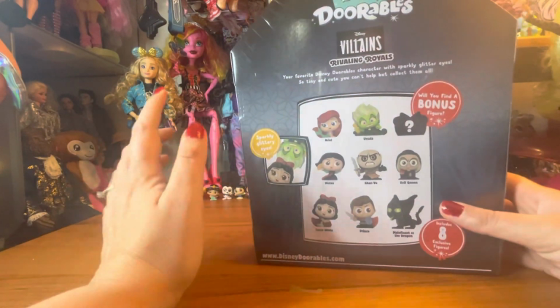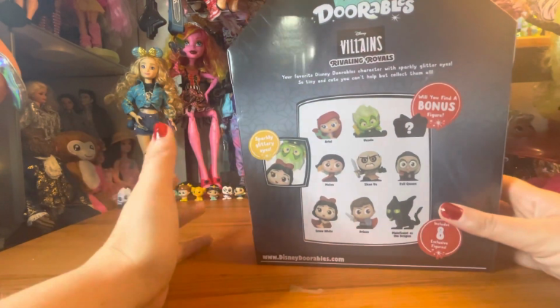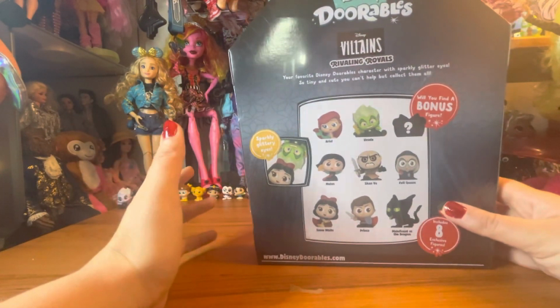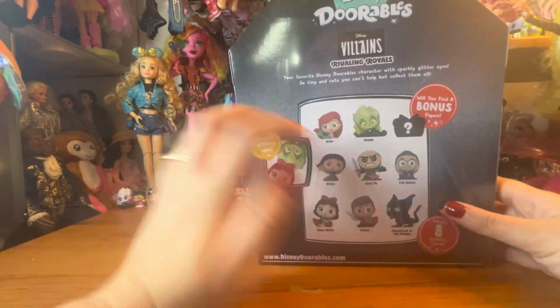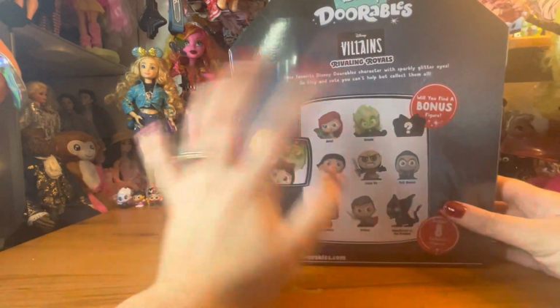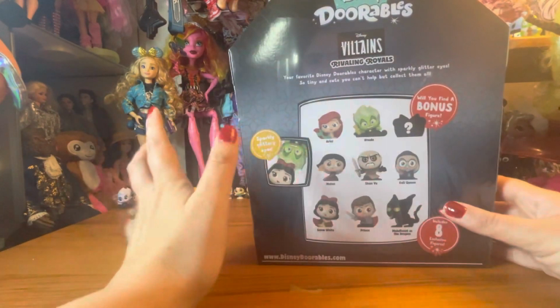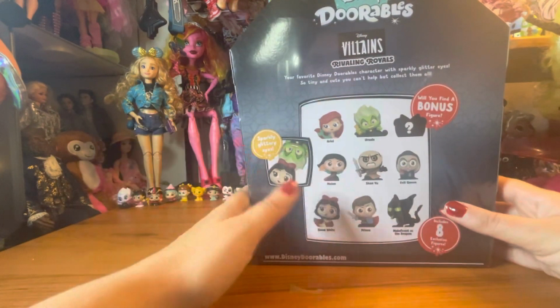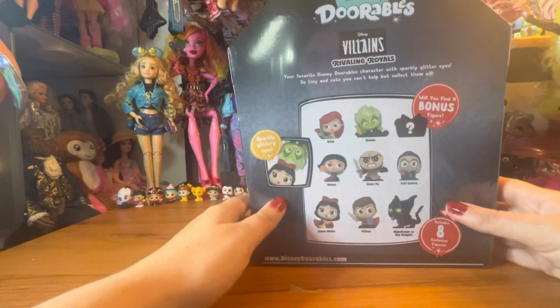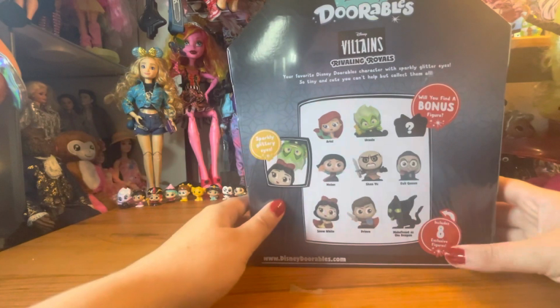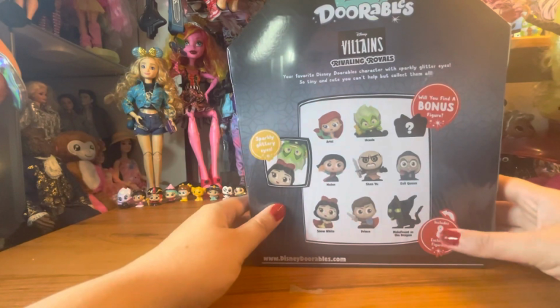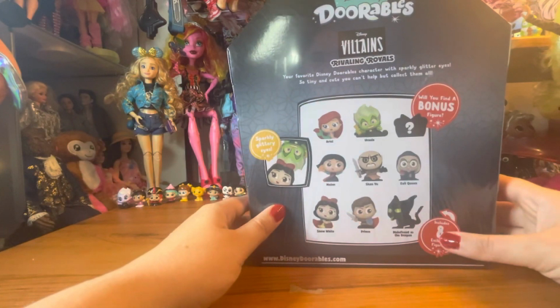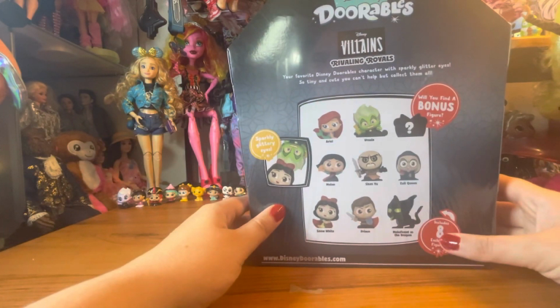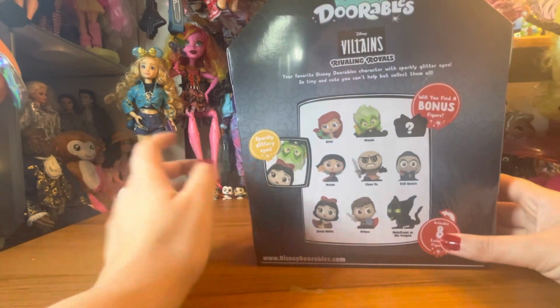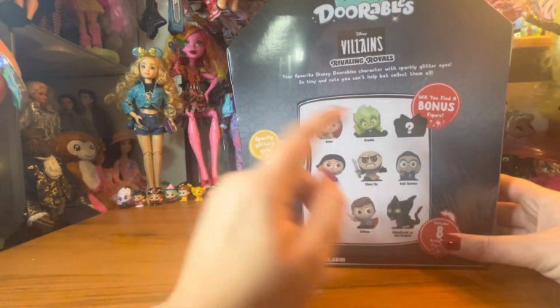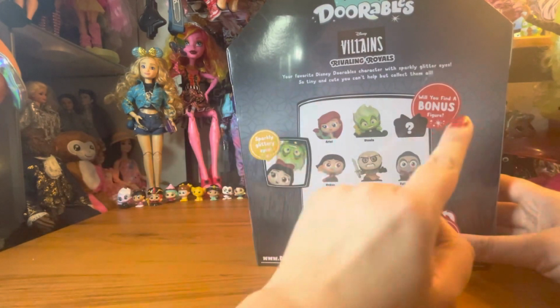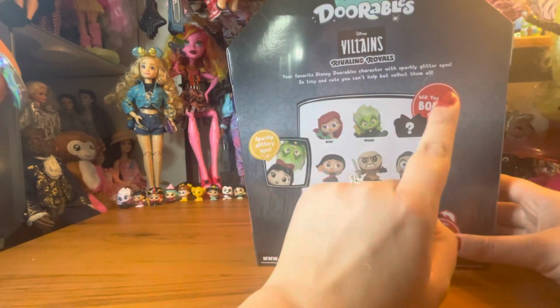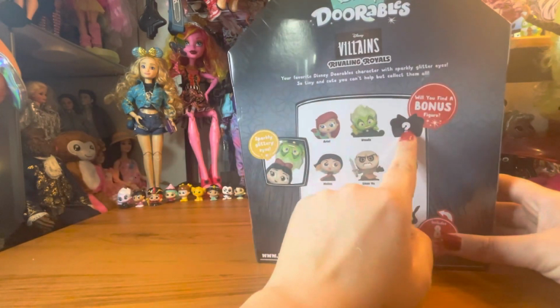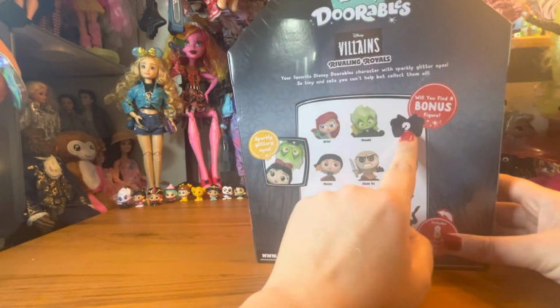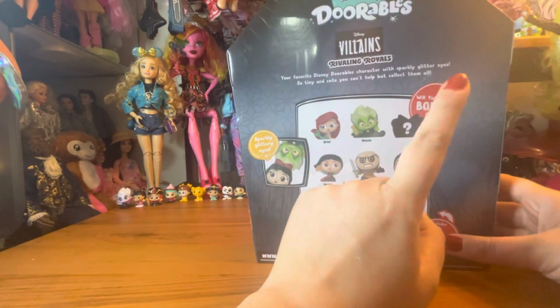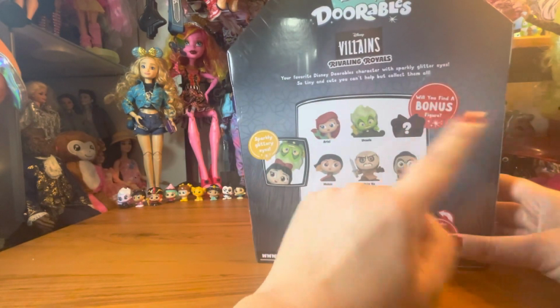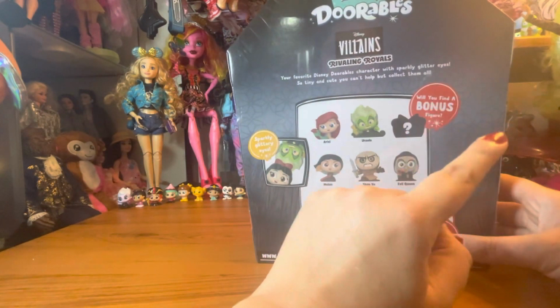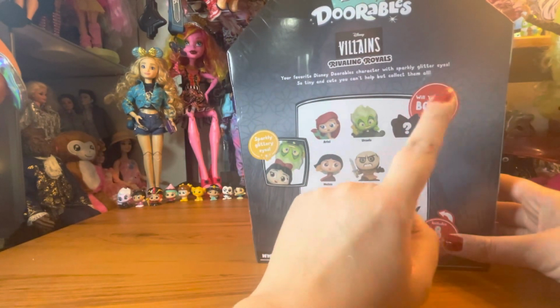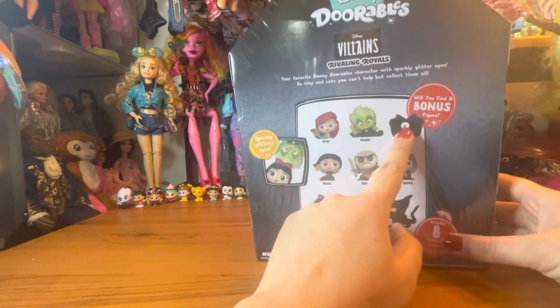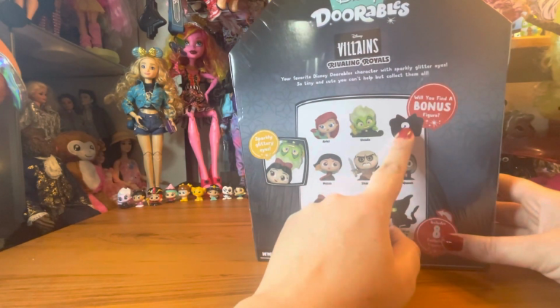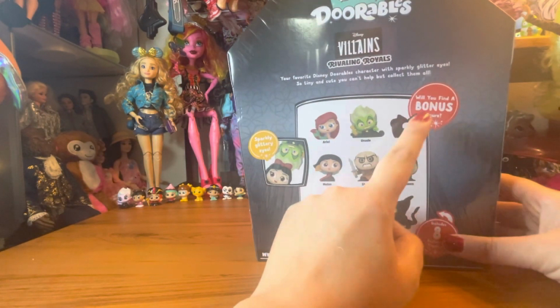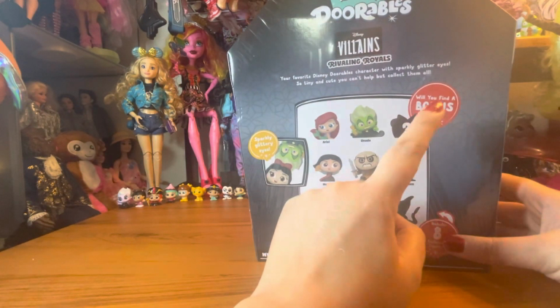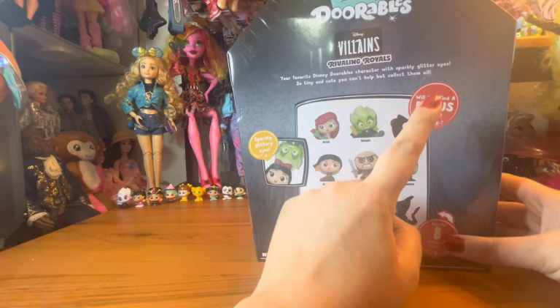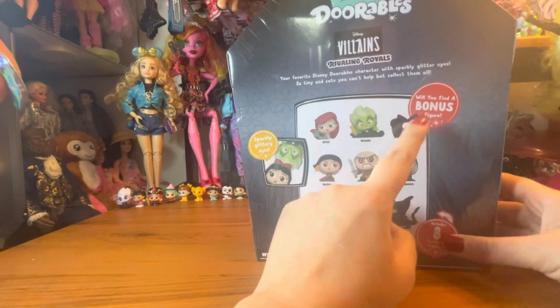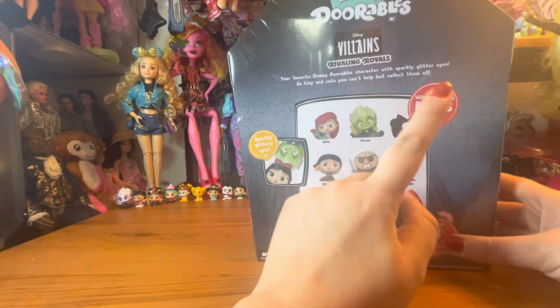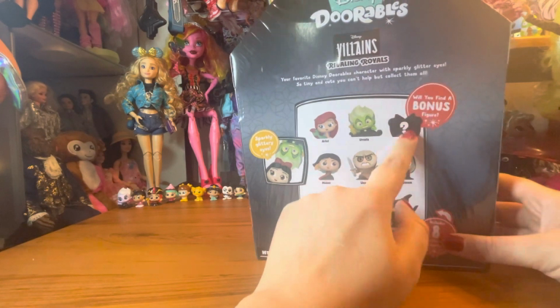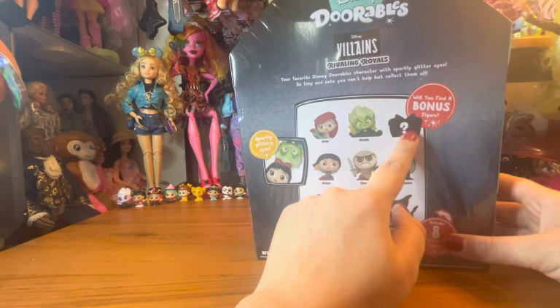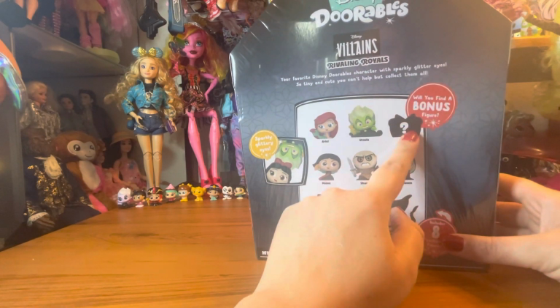I think it's a really good price for the eight exclusive Dorables, as well as there's a potential for a bonus figure that I believe is Flotsam and Jetsam.